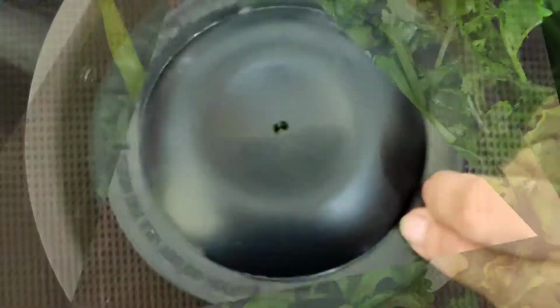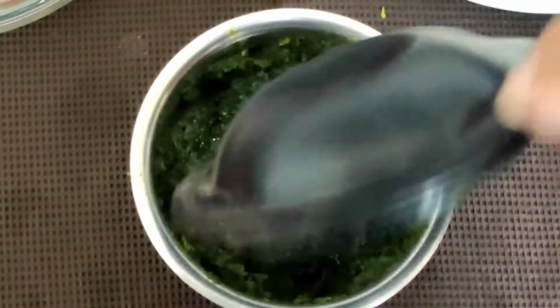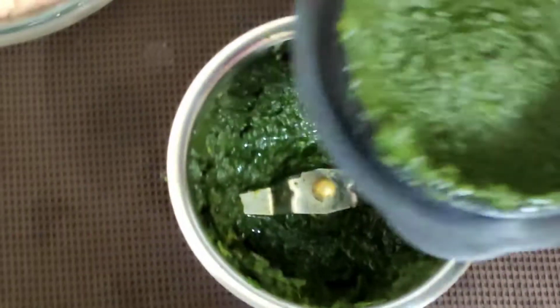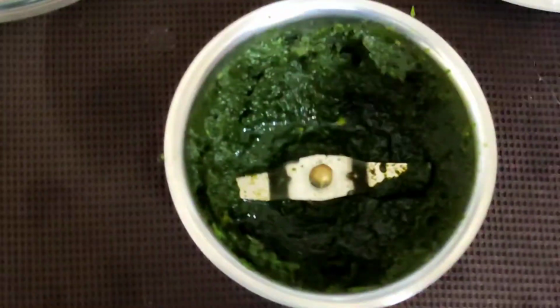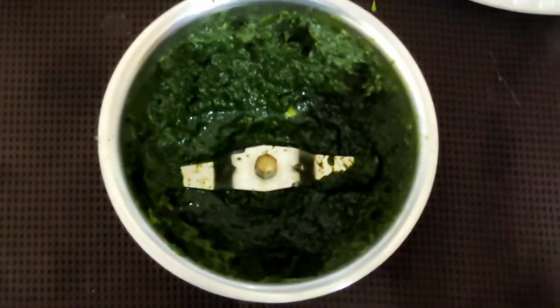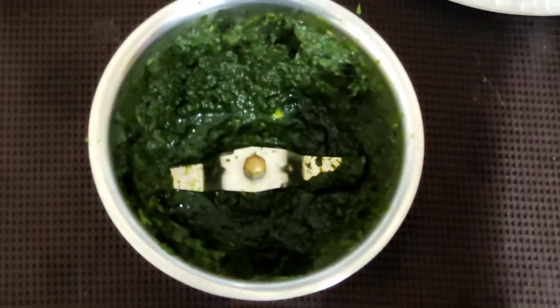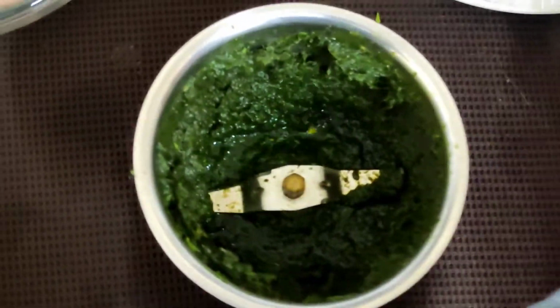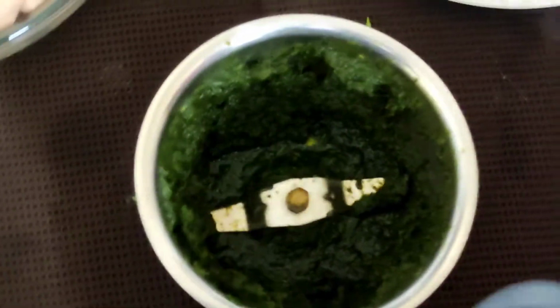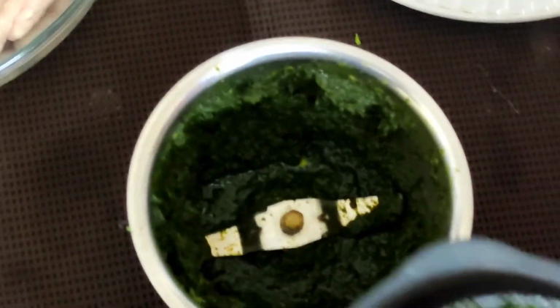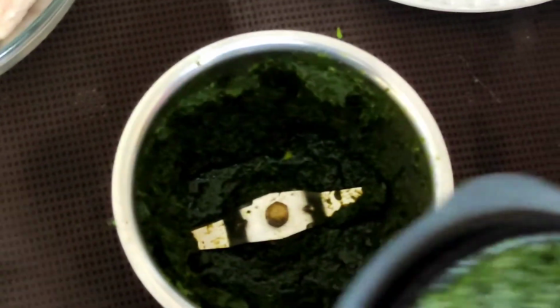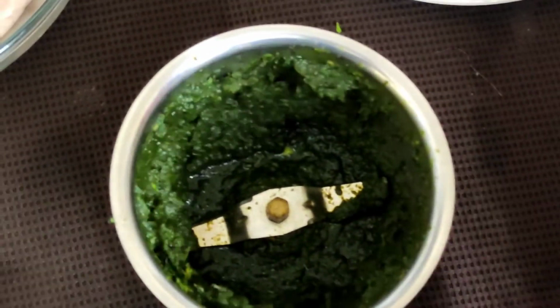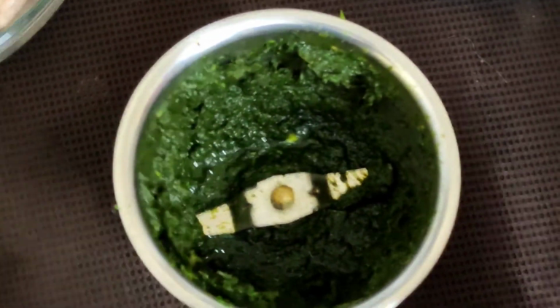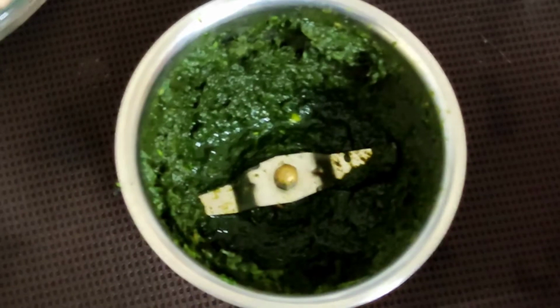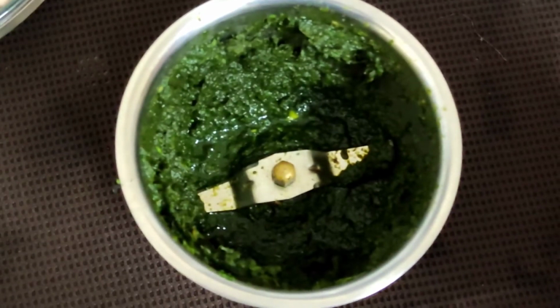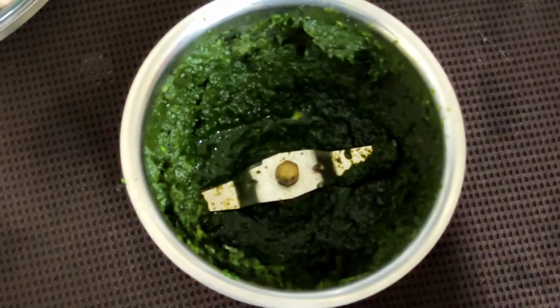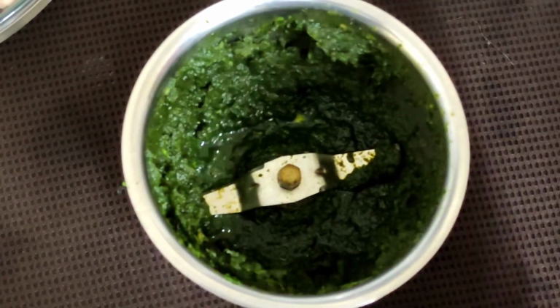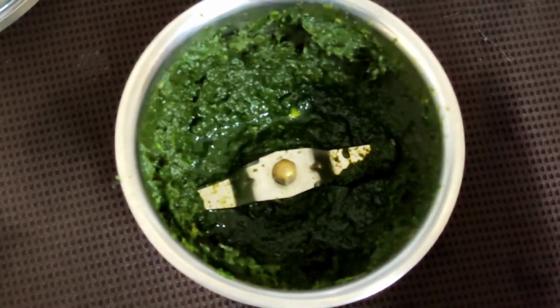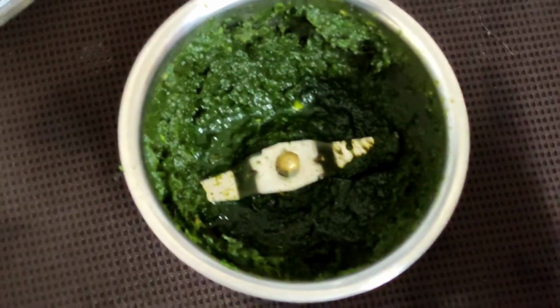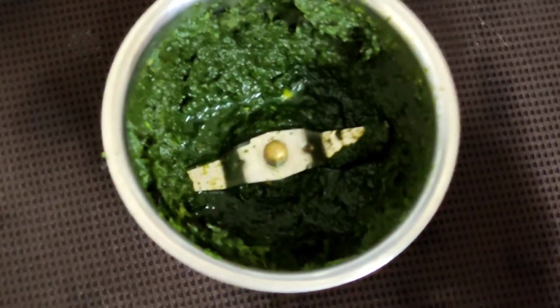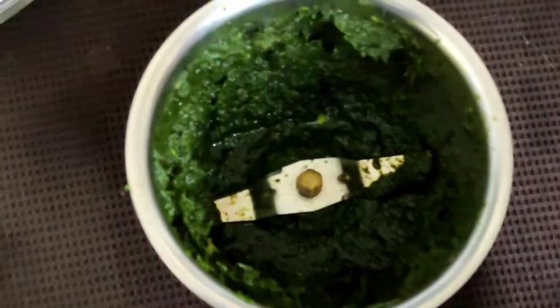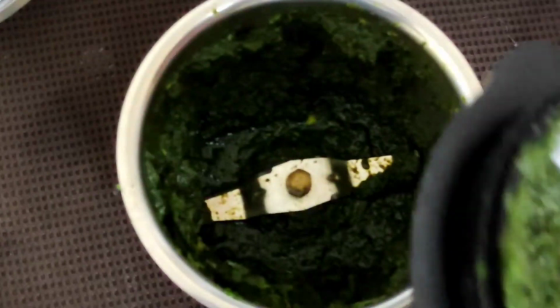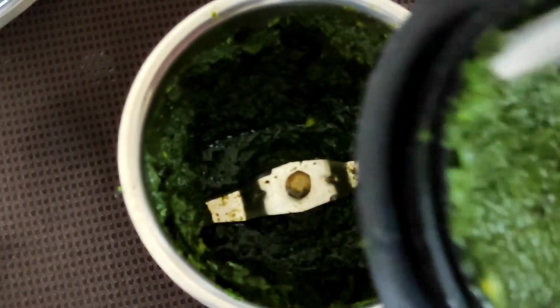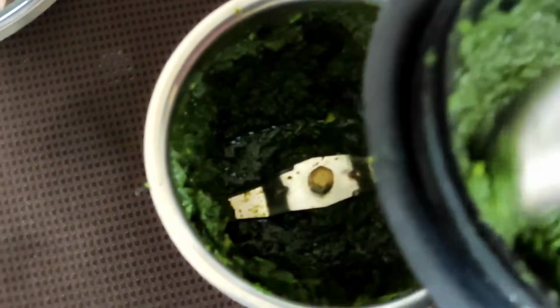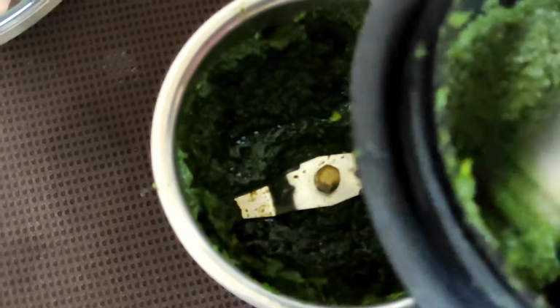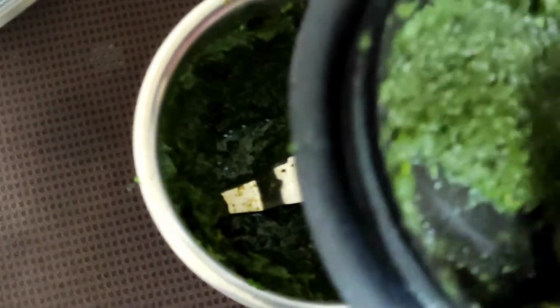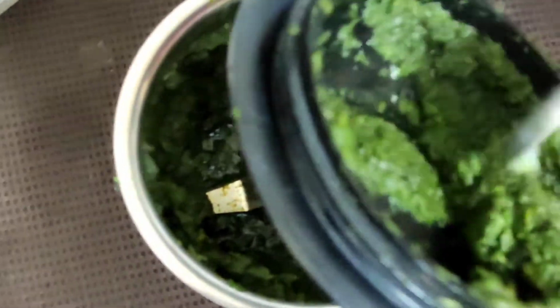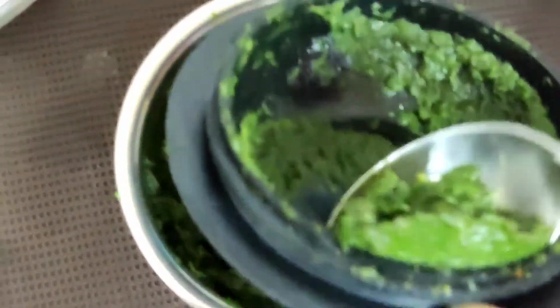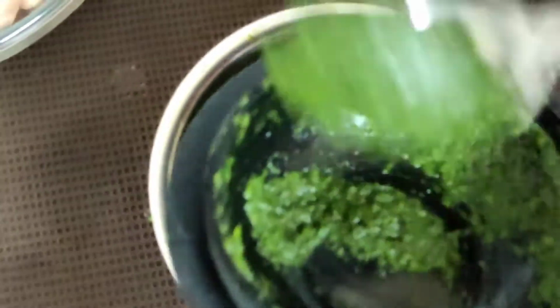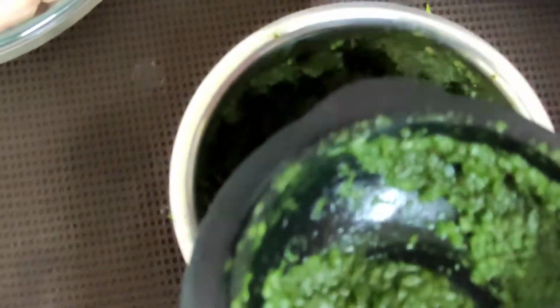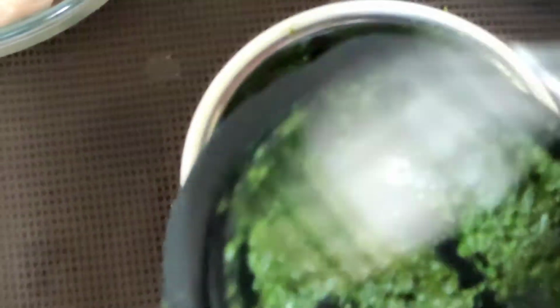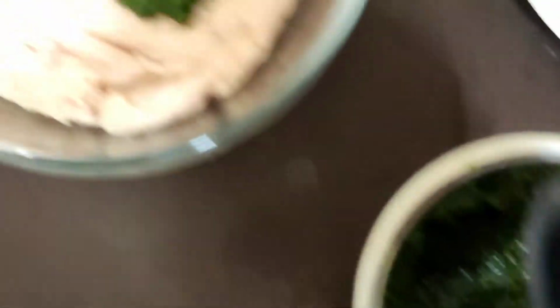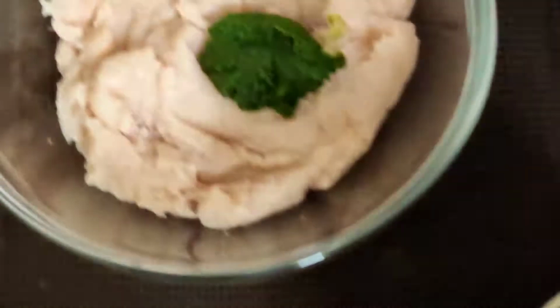I have ground the green chutney. It was not getting ground in the big jar so I transferred it to the smaller jar. Now this we will be putting into the chicken mince which we had ground and kept.